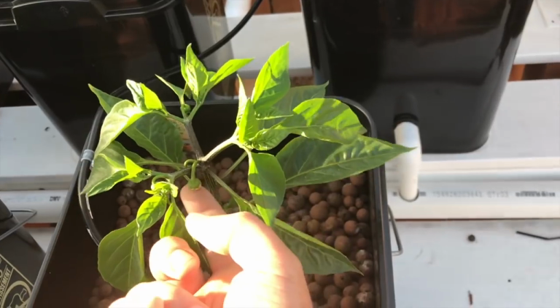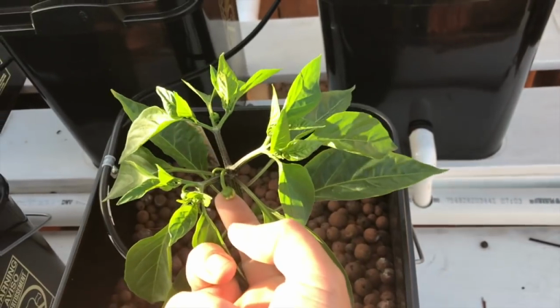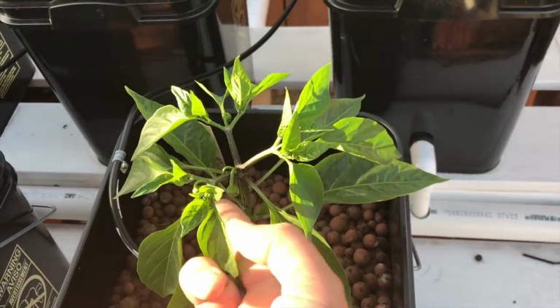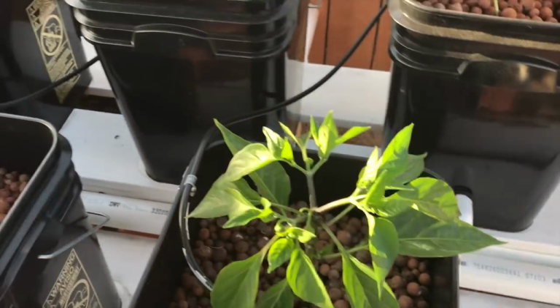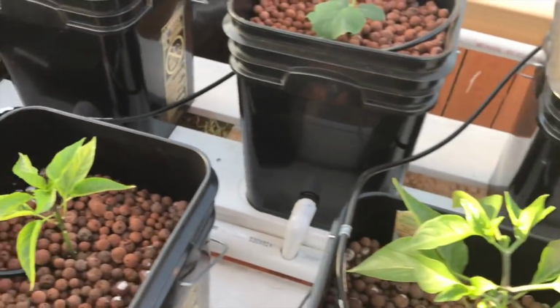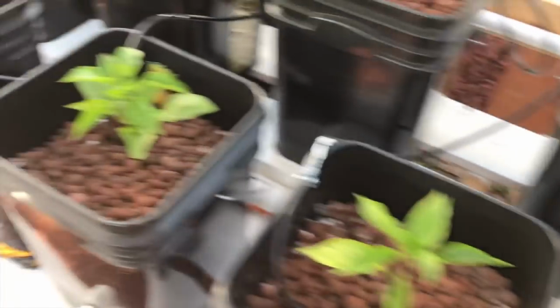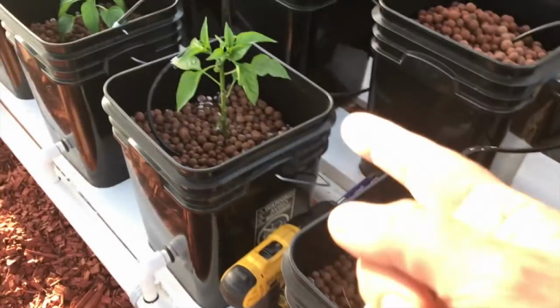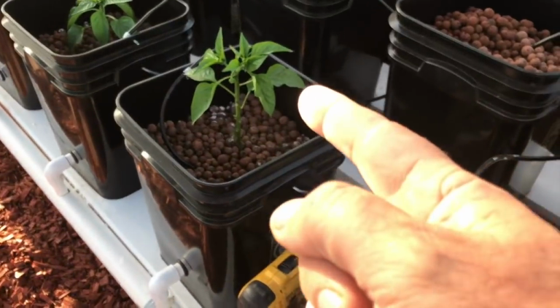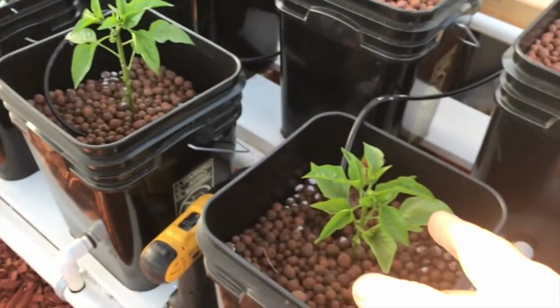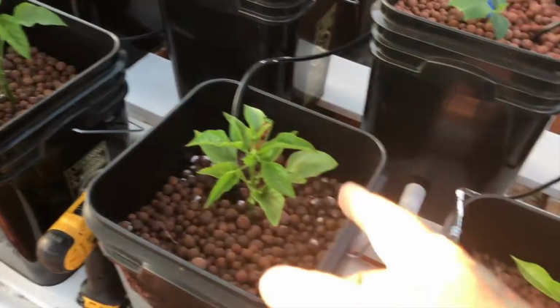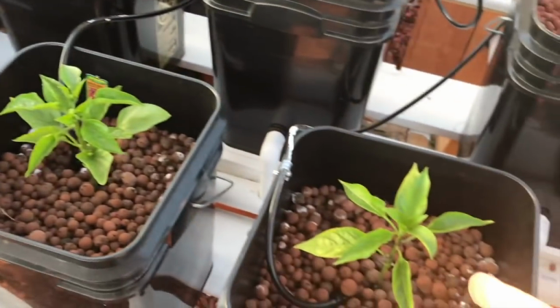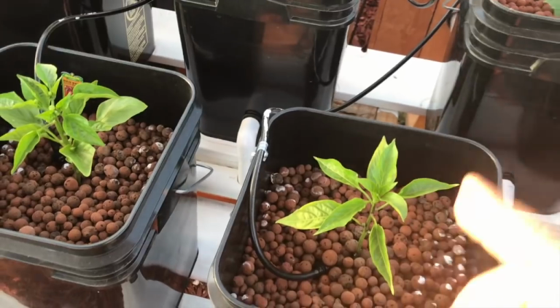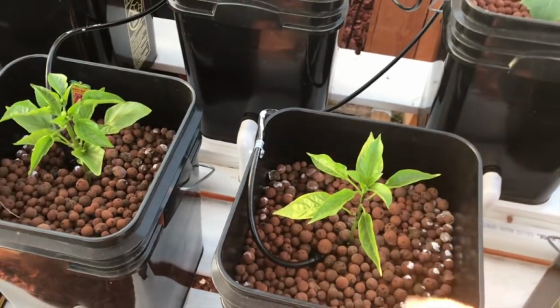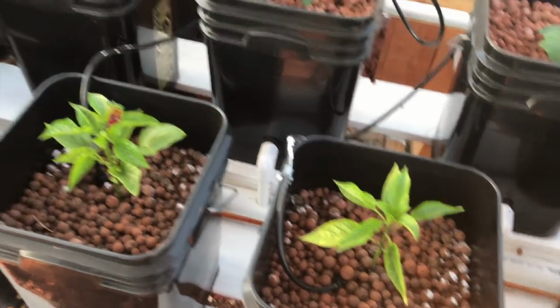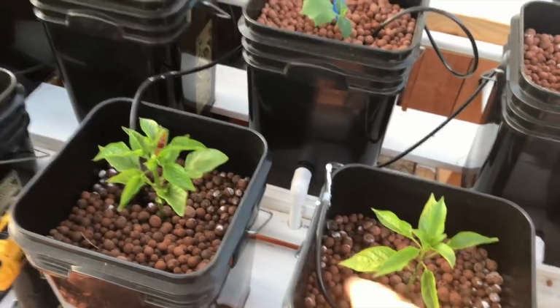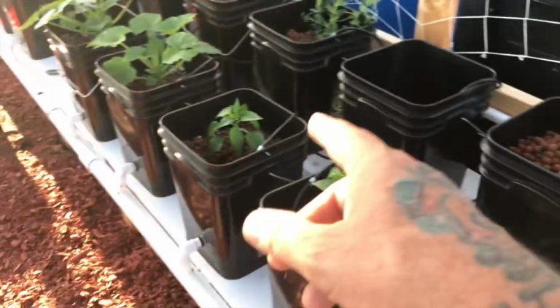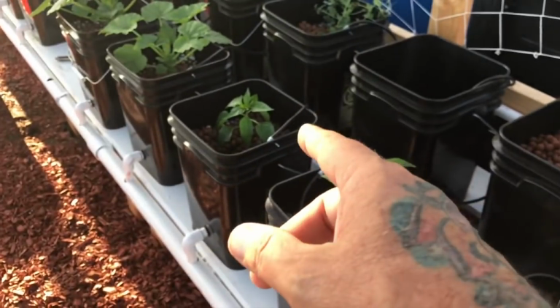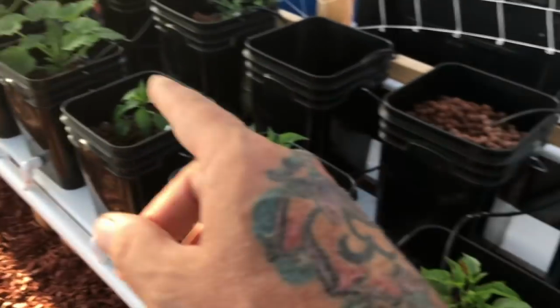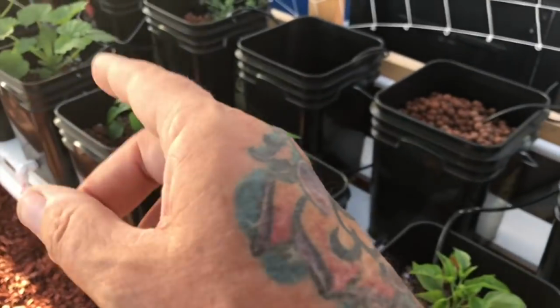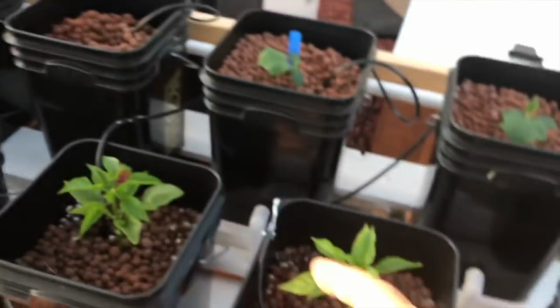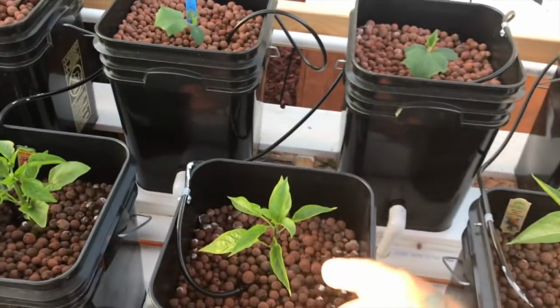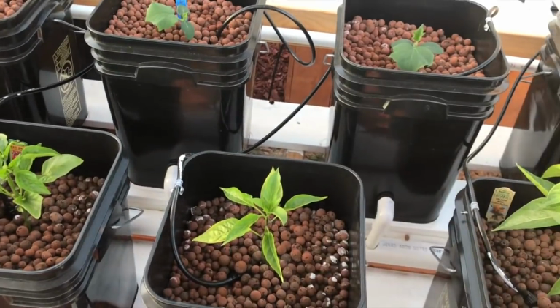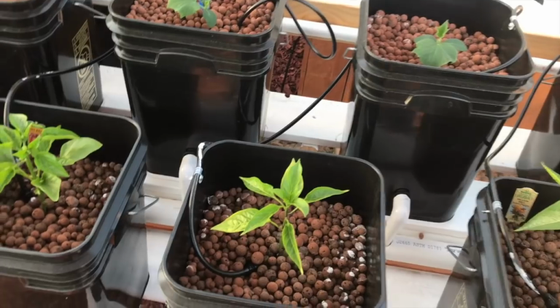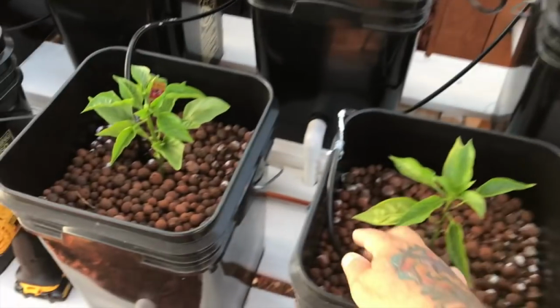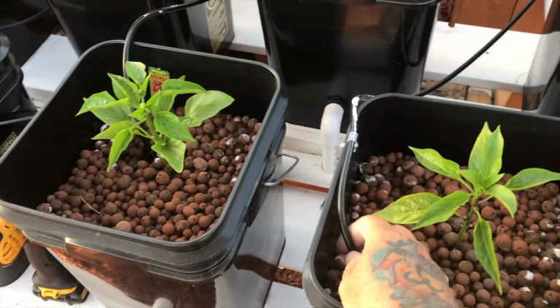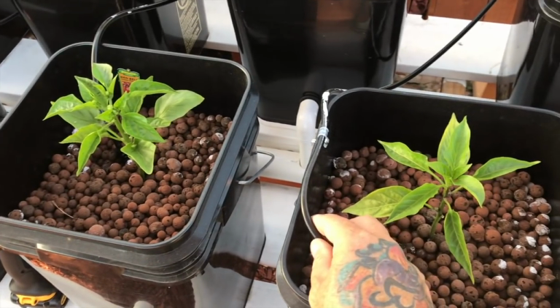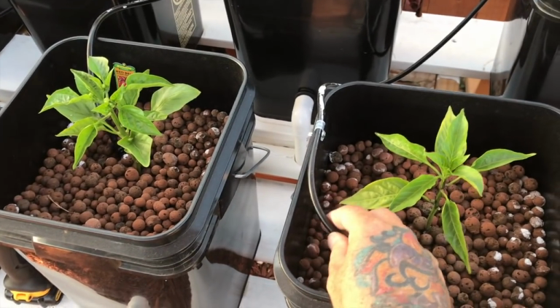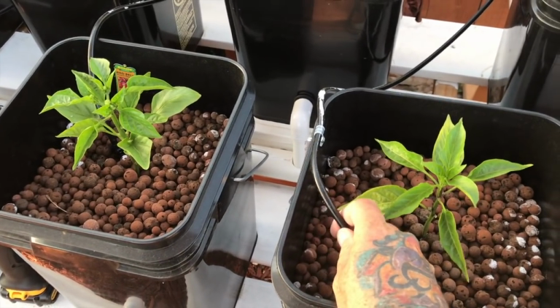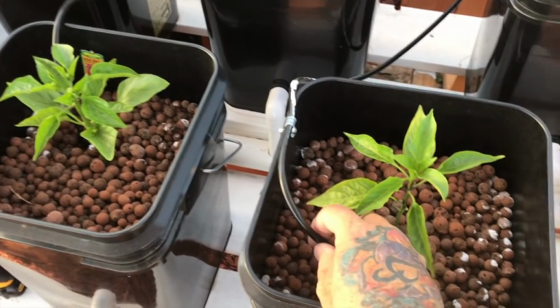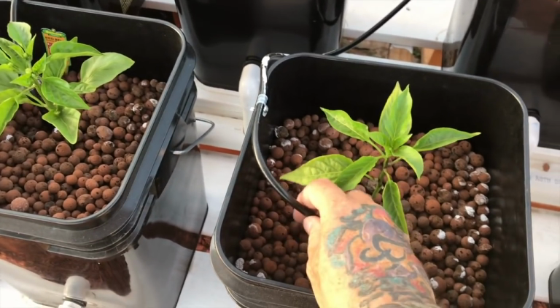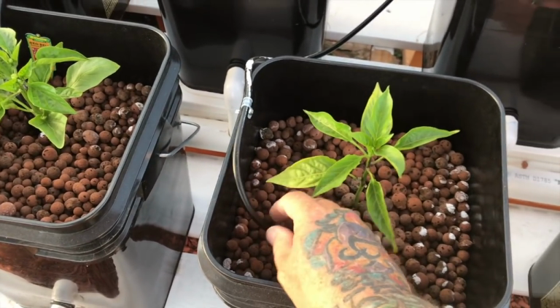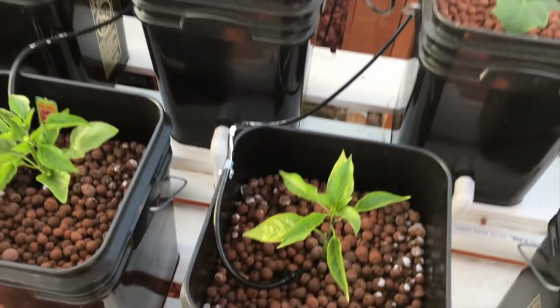The peppers are starting to pep - there's another one there, and some more coming in here. These two are the runts and not going so well. I've been checking to make sure the lines don't clog up and they're doing fine.